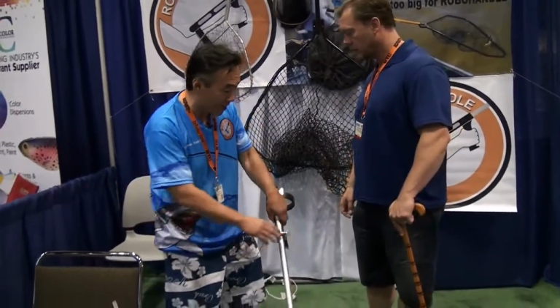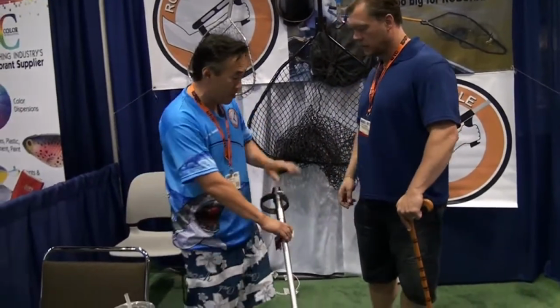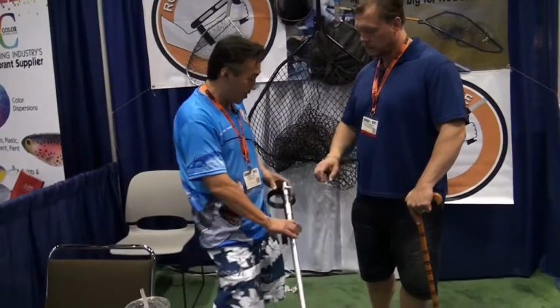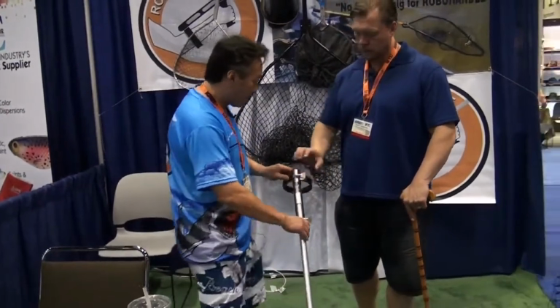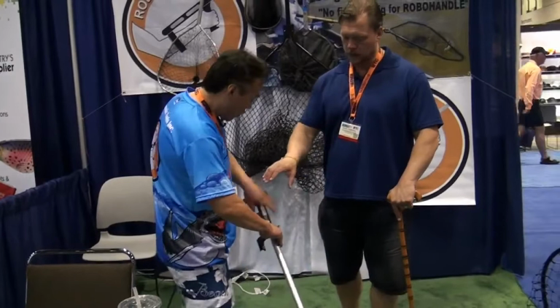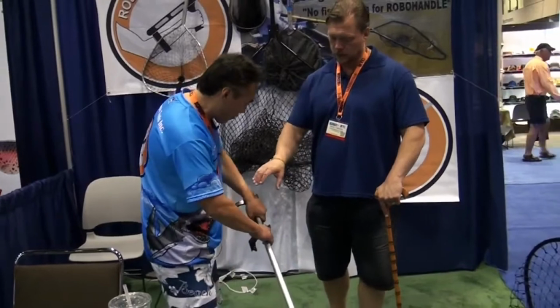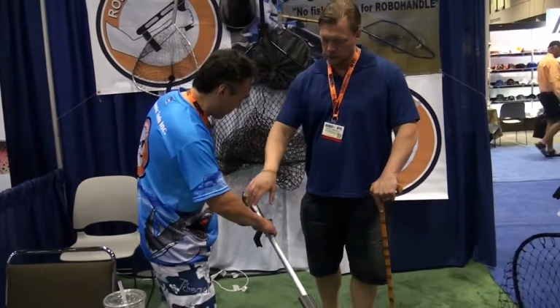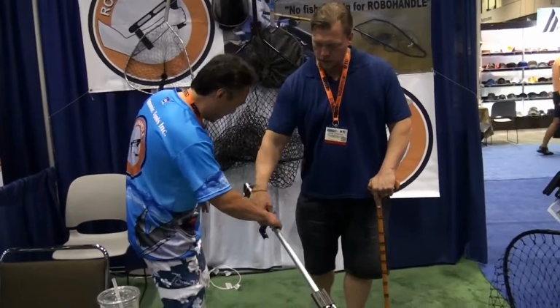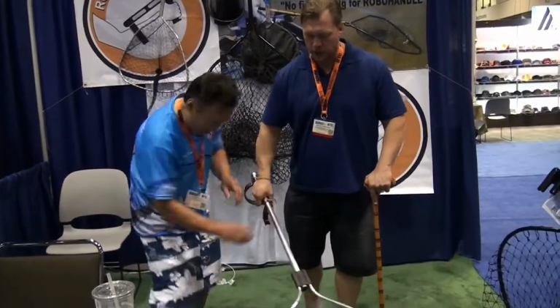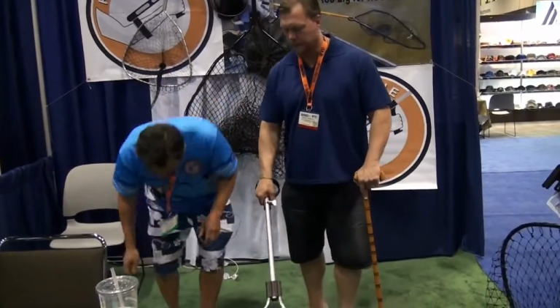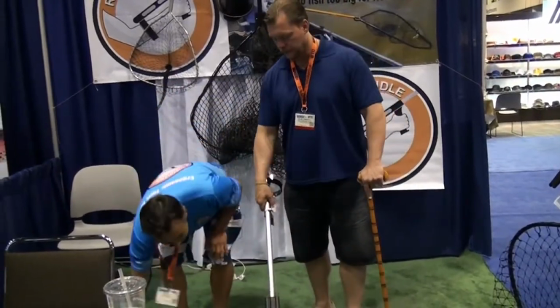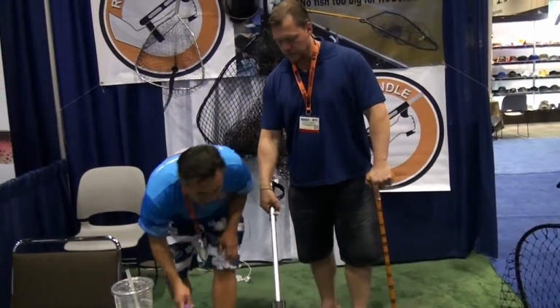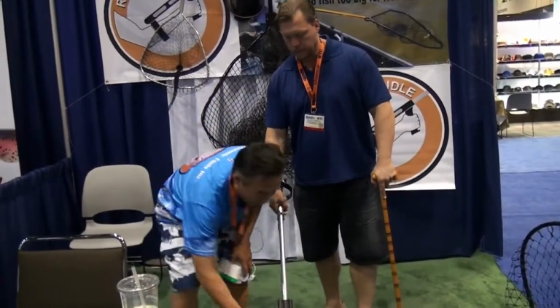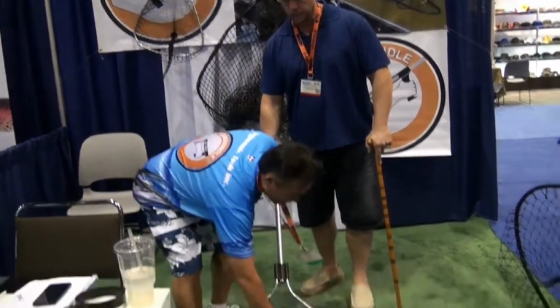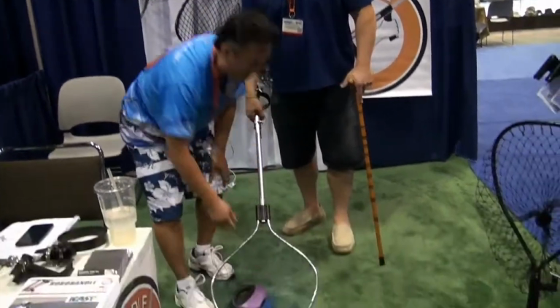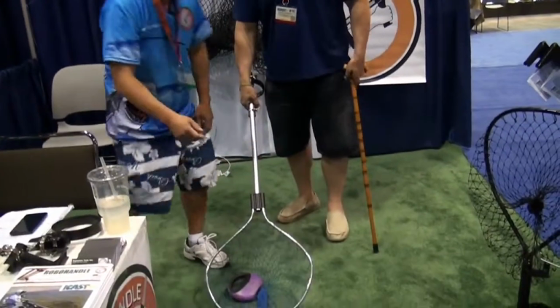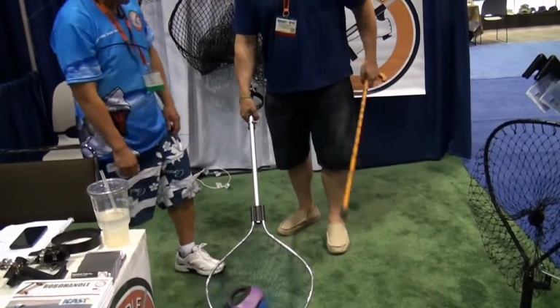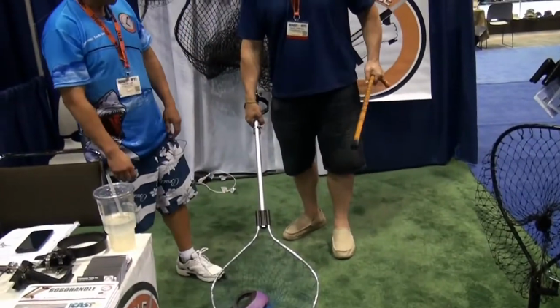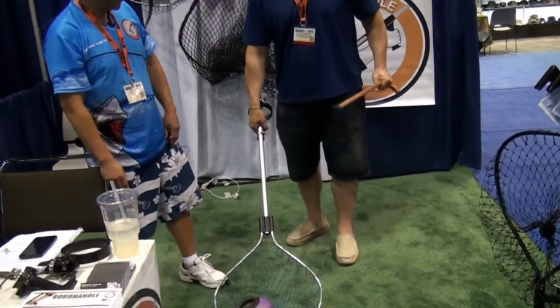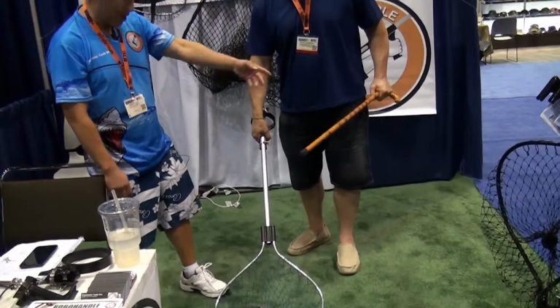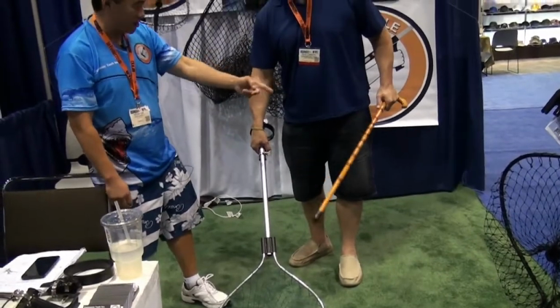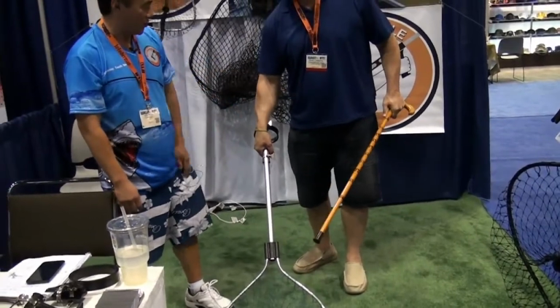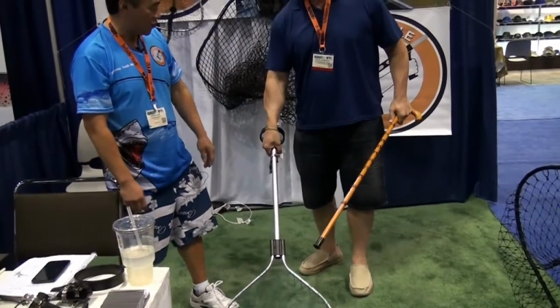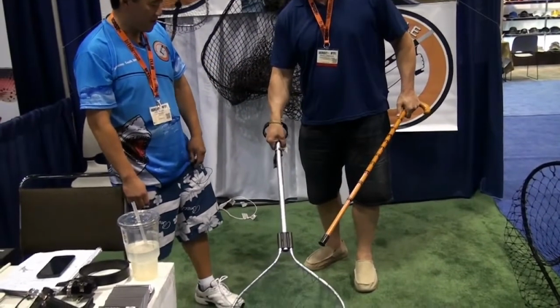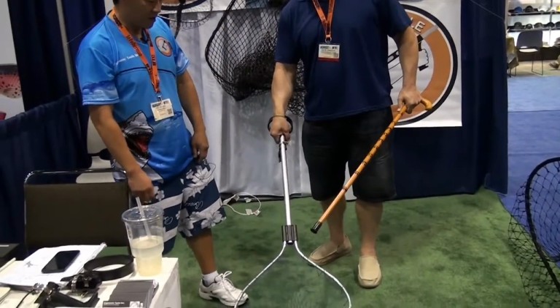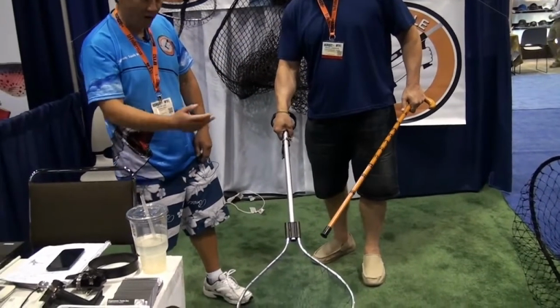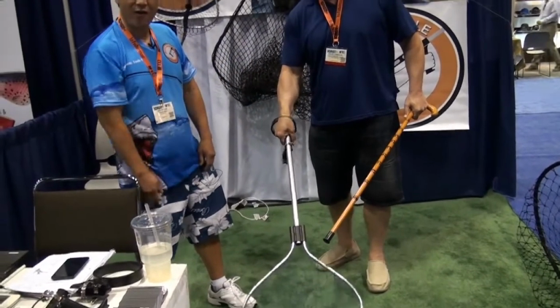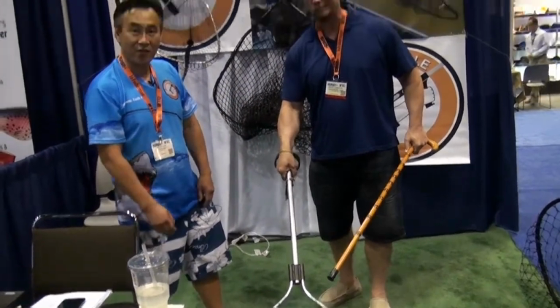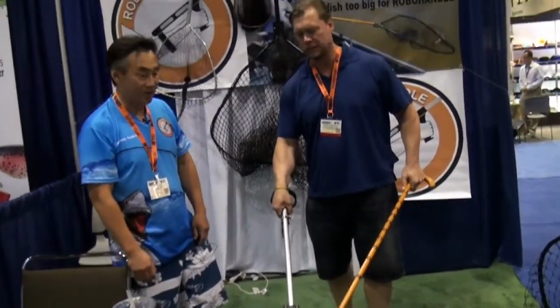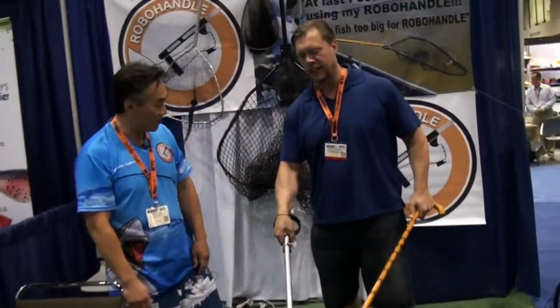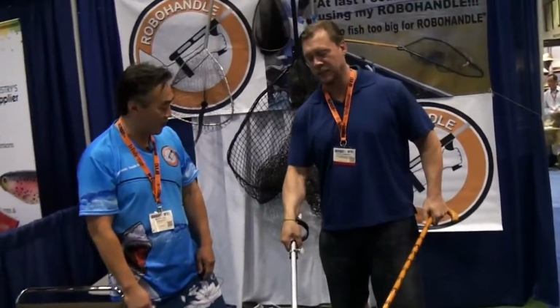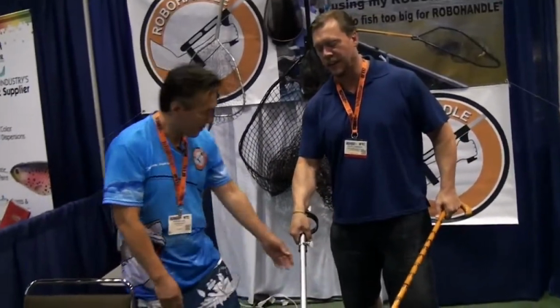For example, Dave, hold it right there for a second. Let's say you caught a nice fish and you try to bring that up — and this will be — that's a fishing rod. It's very, very difficult, very difficult. It's really hard.